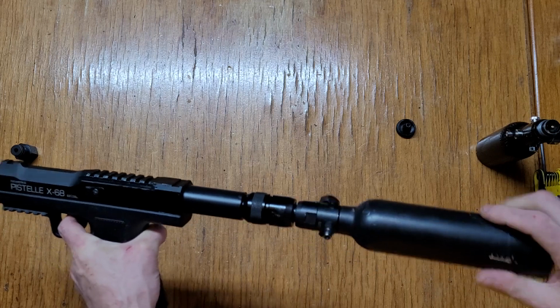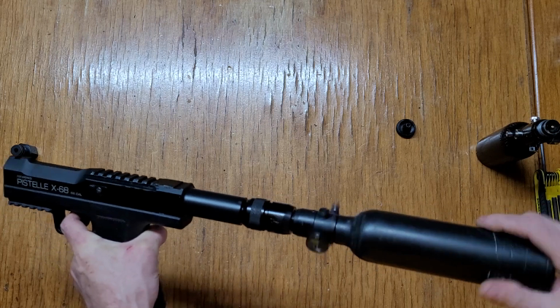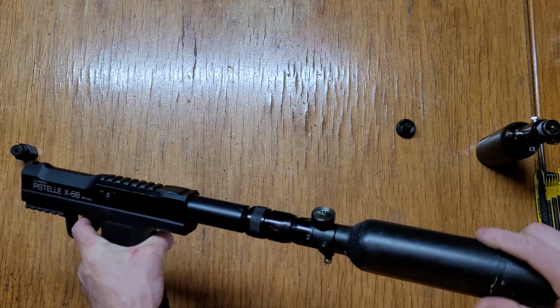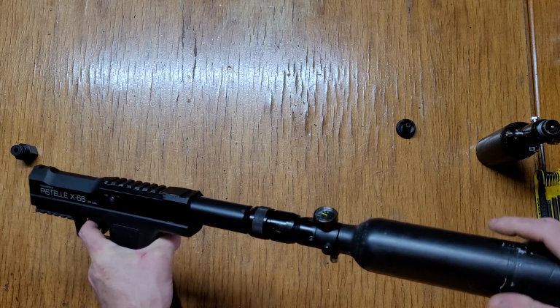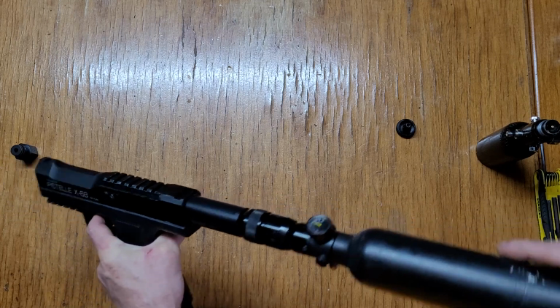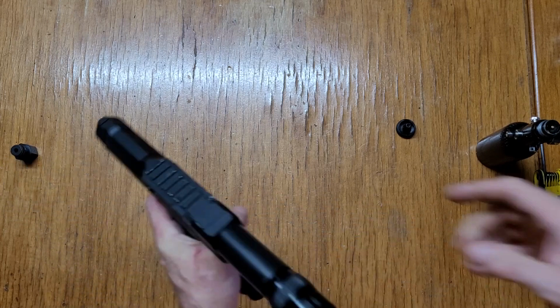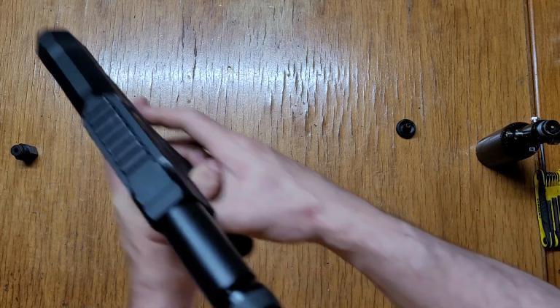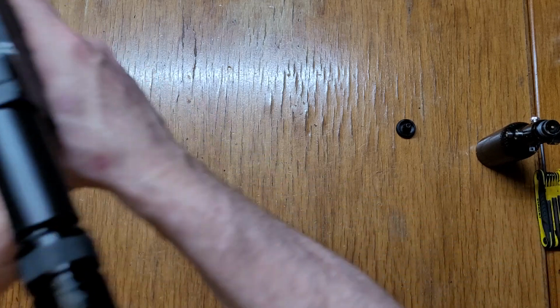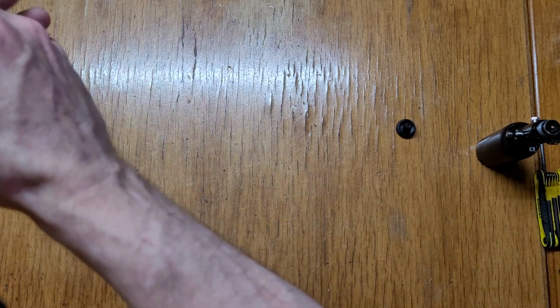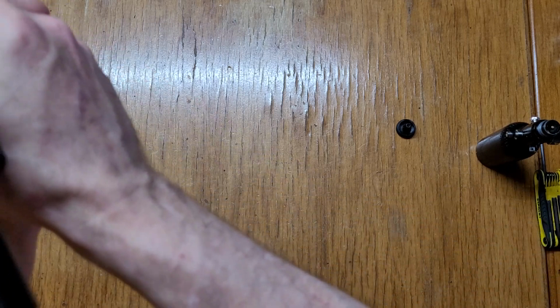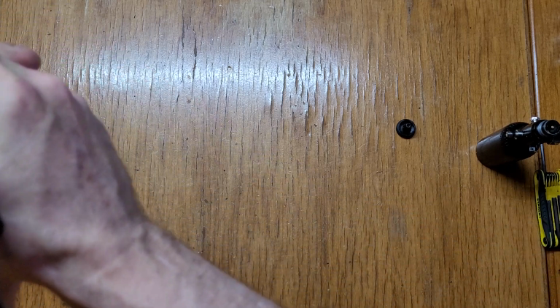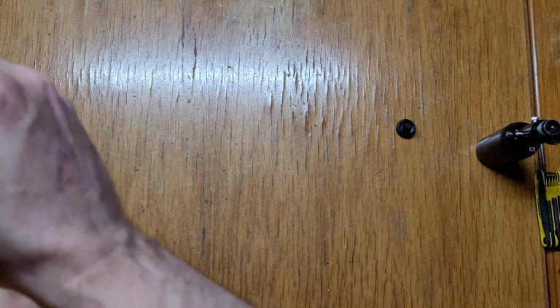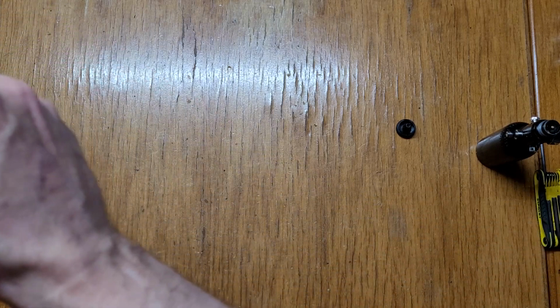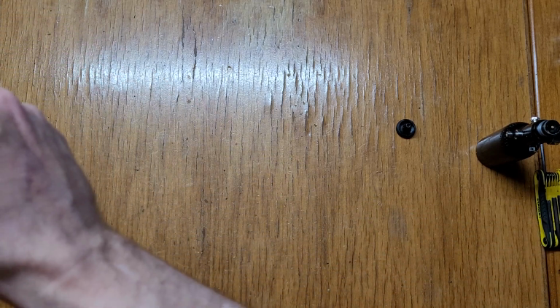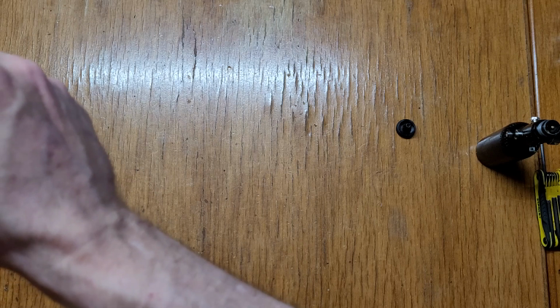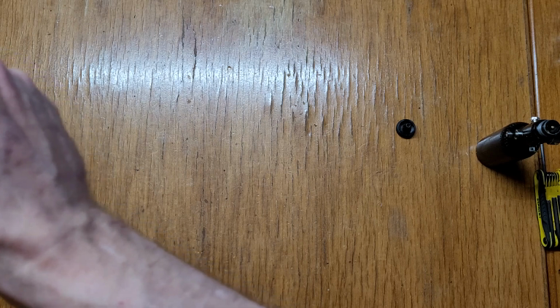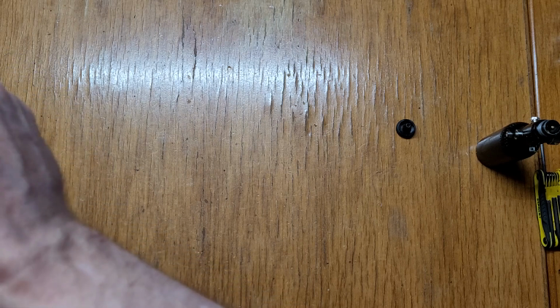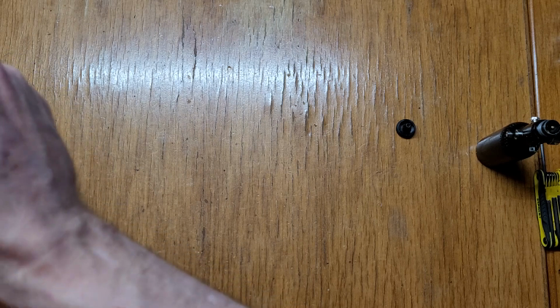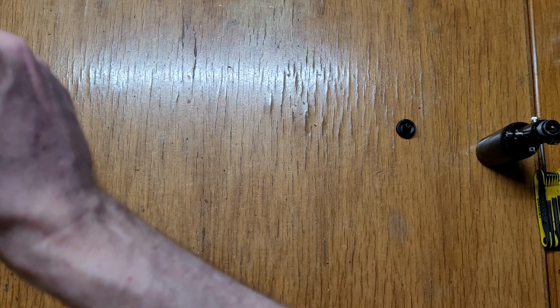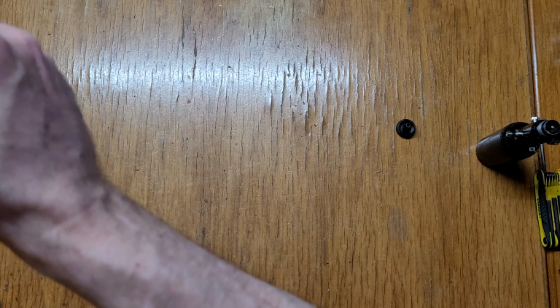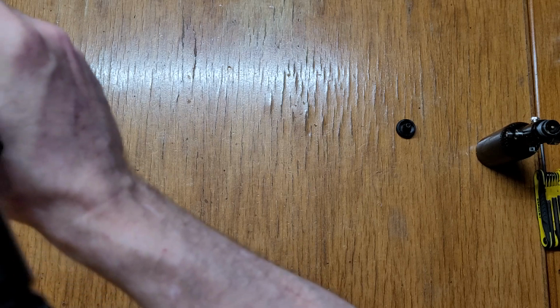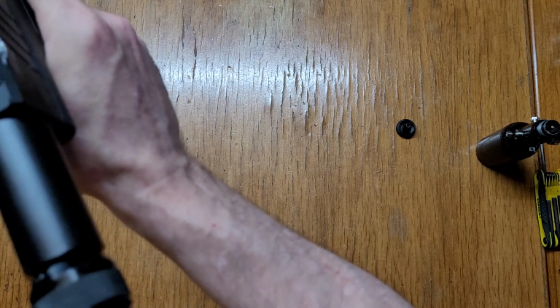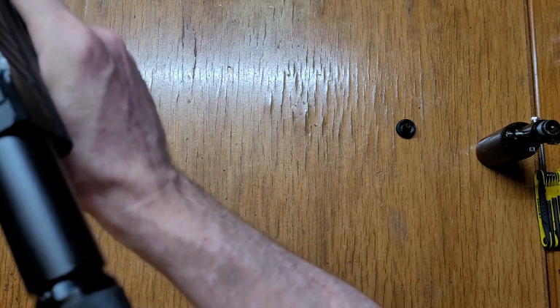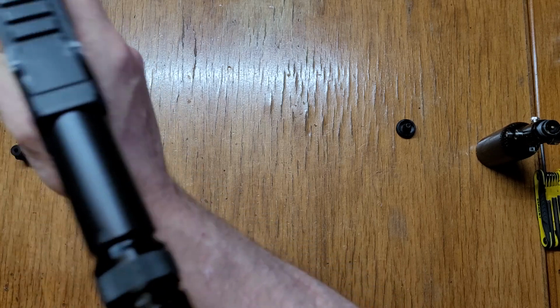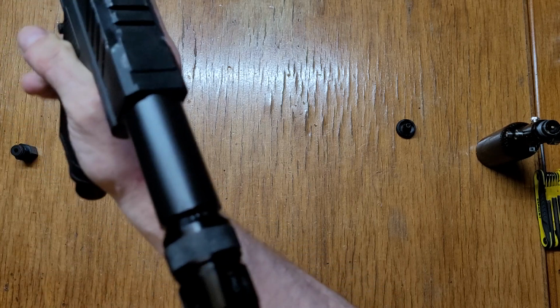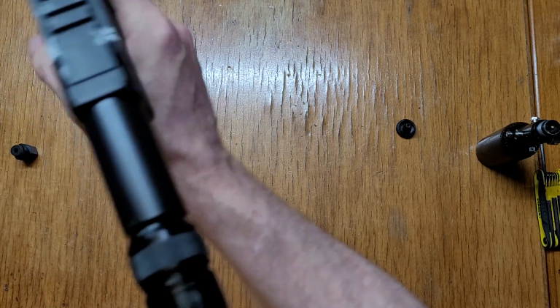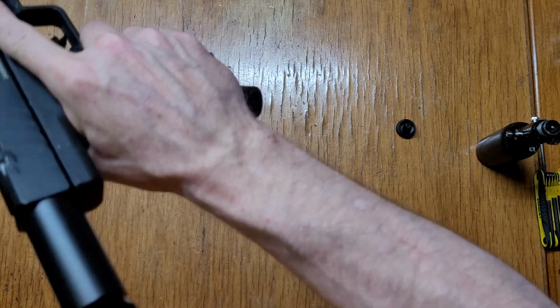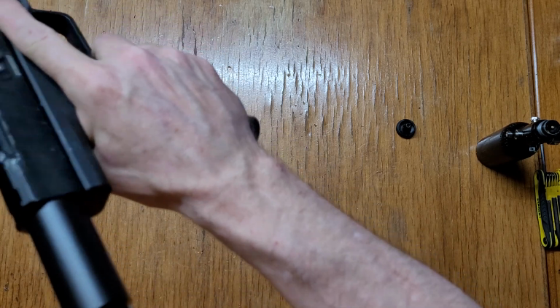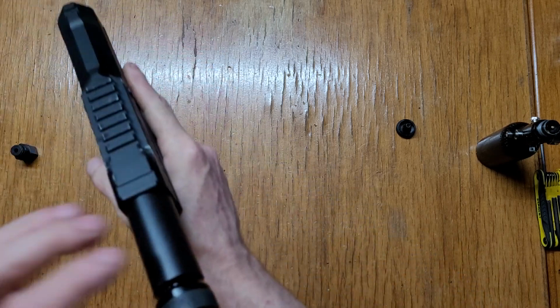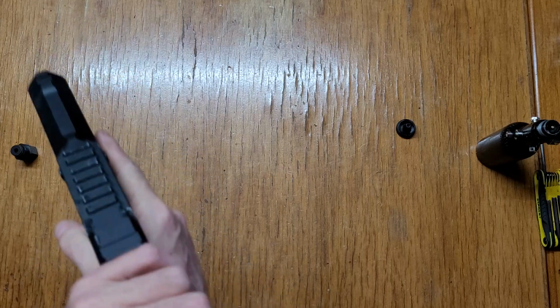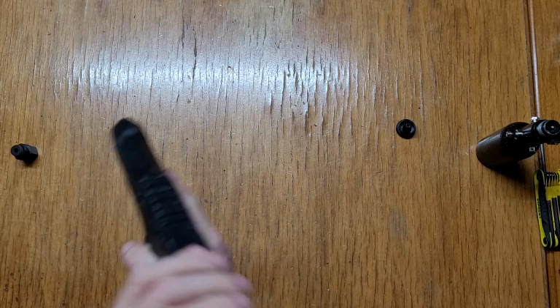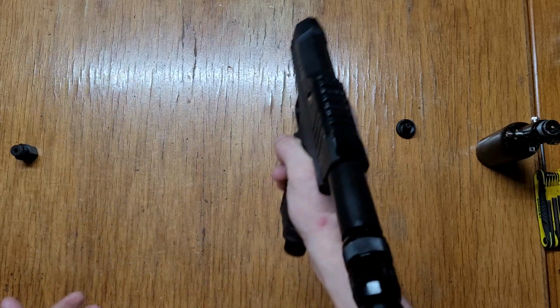So this is a 13CI tank now. It's a bit longer, but any more than this and it wouldn't be comfortable for me. I'm okay with this in the carbine setup.